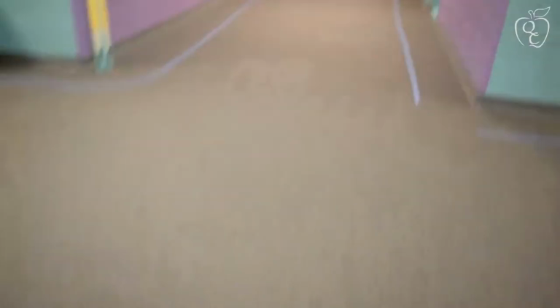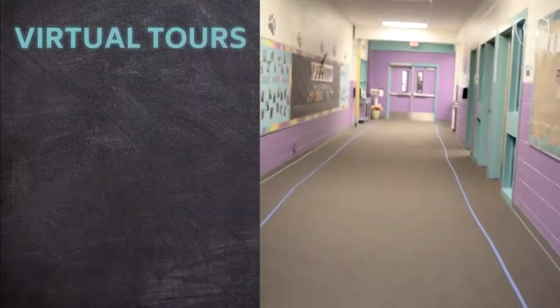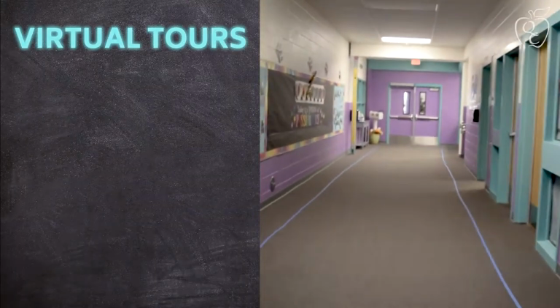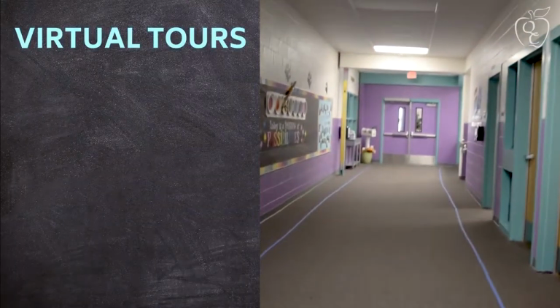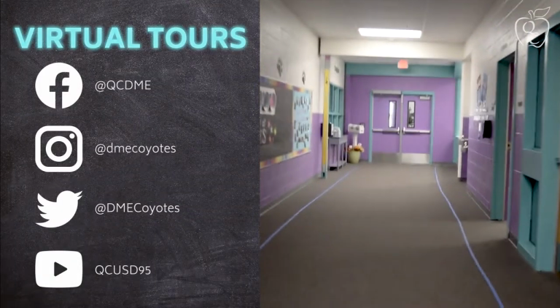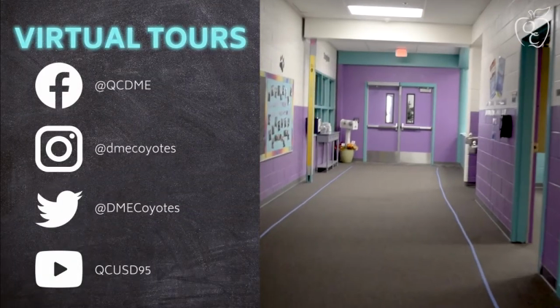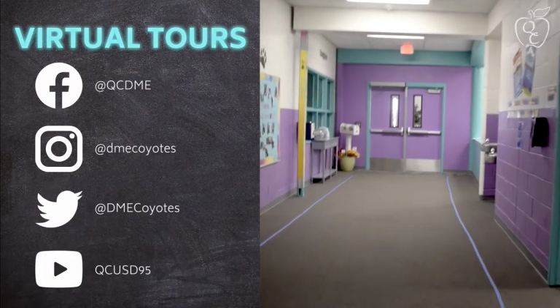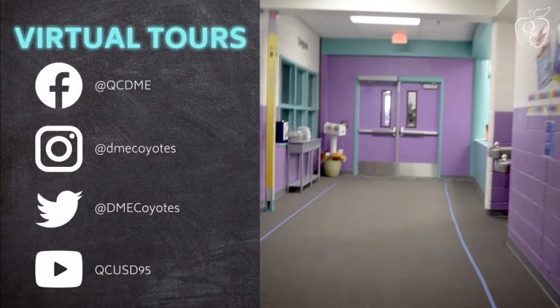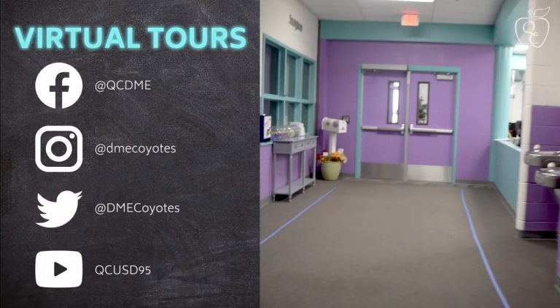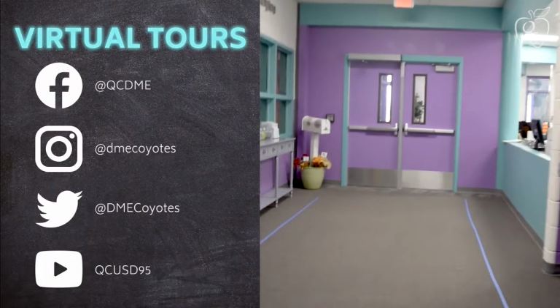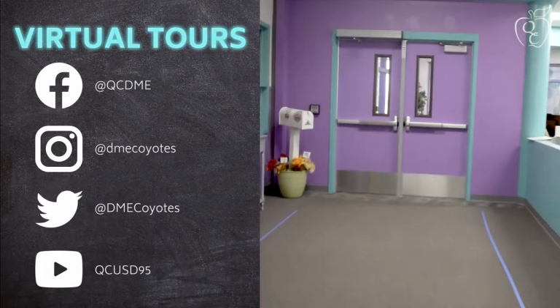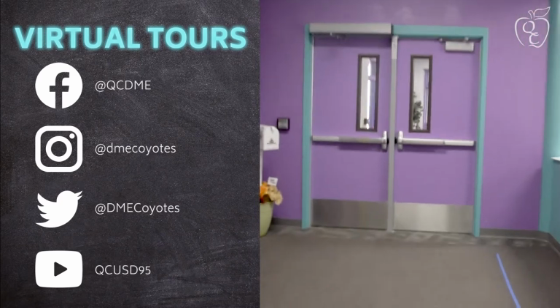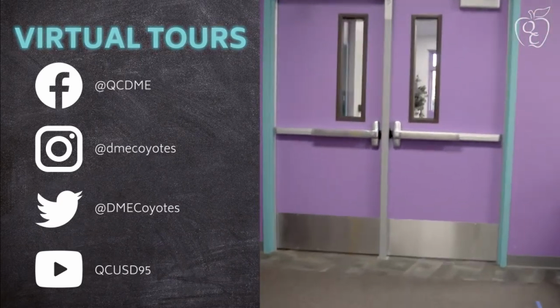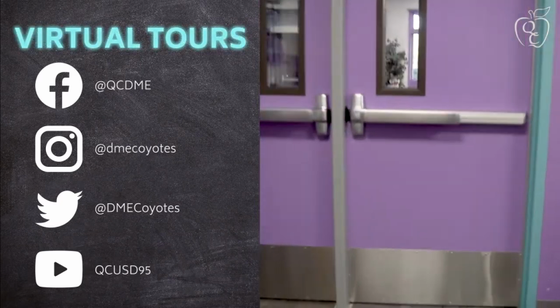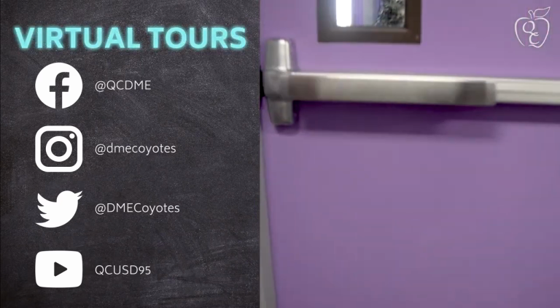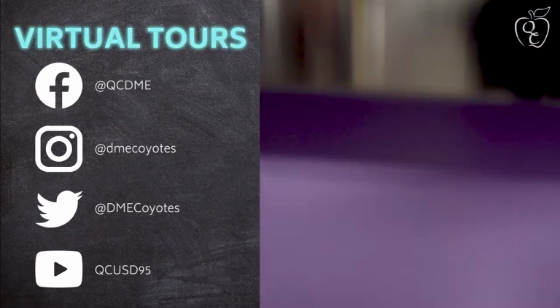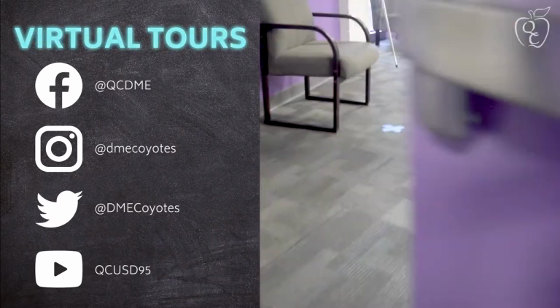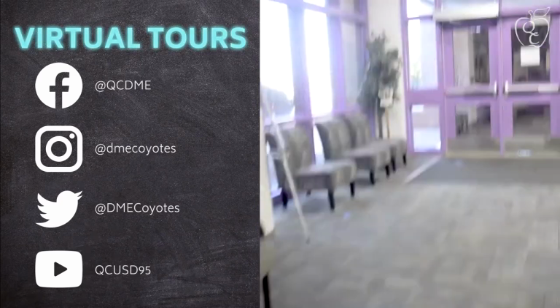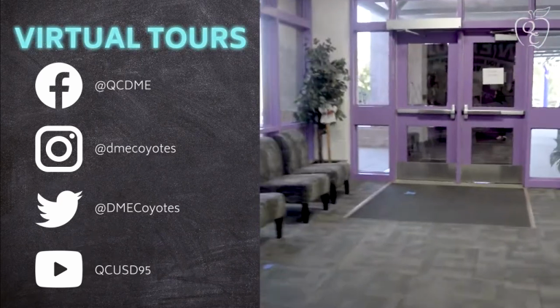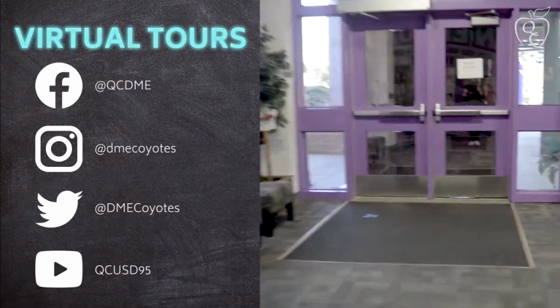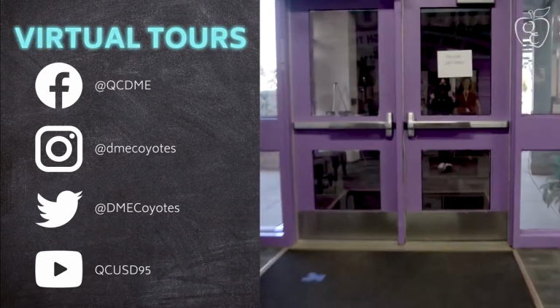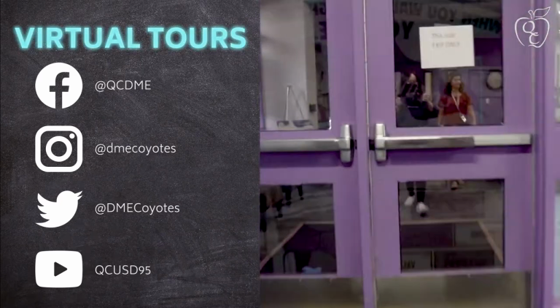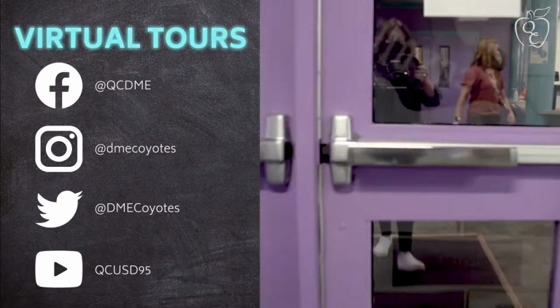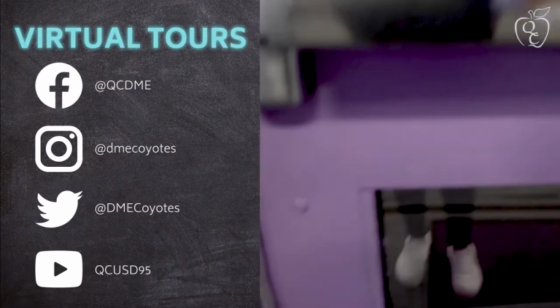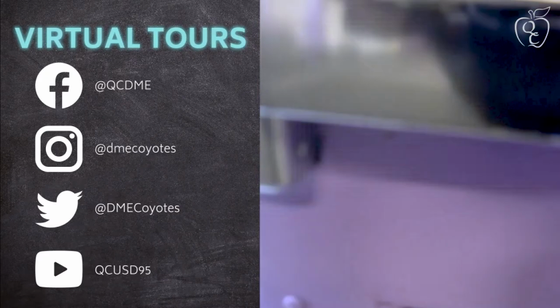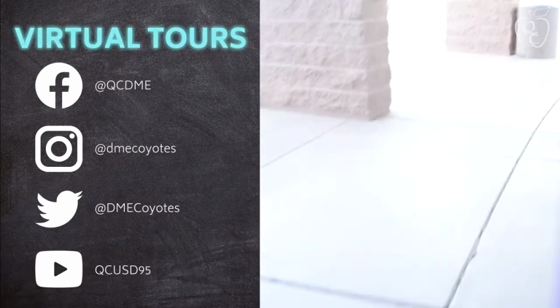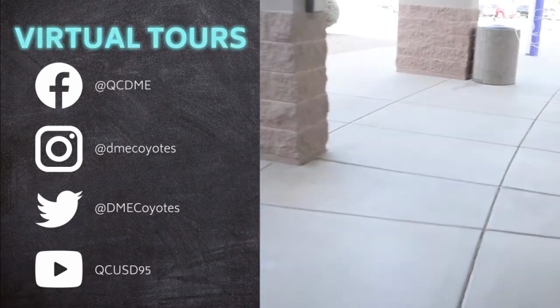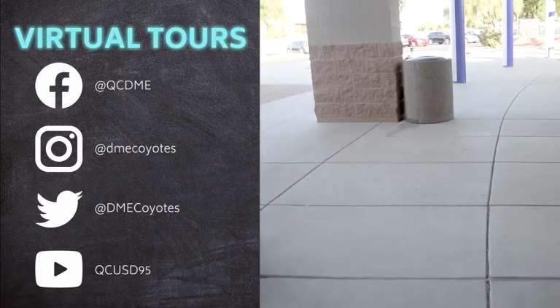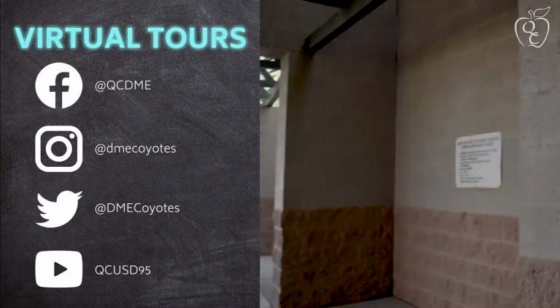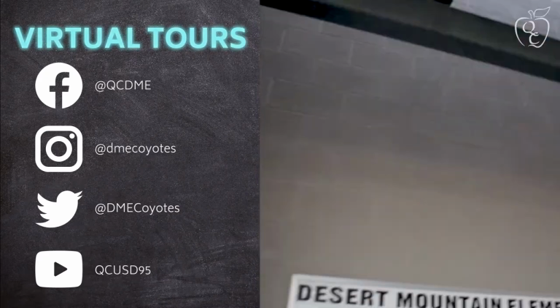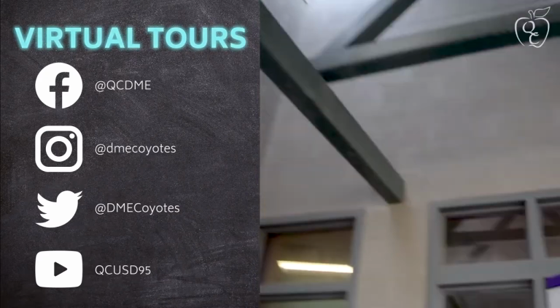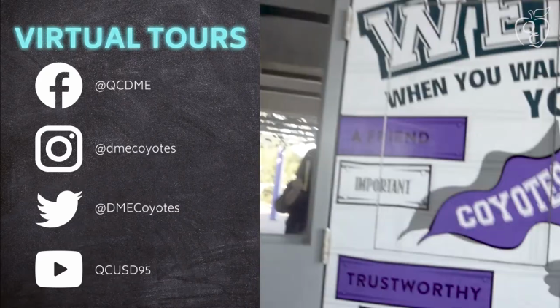This concludes our tour of Desert Mountain. I hope you enjoyed yourself and learned some fun things about our school. If you are interested in enrolling in Queen Creek, we would love to have you. Go out and have a good day.